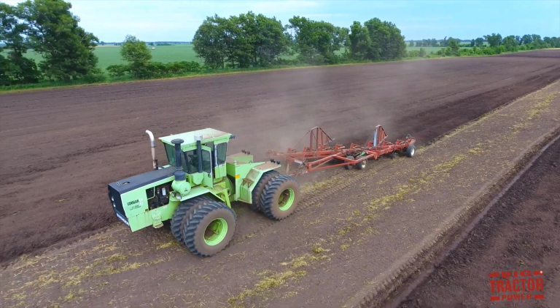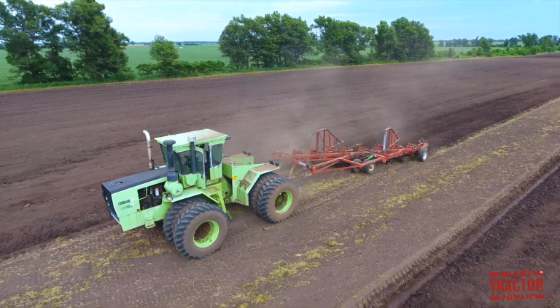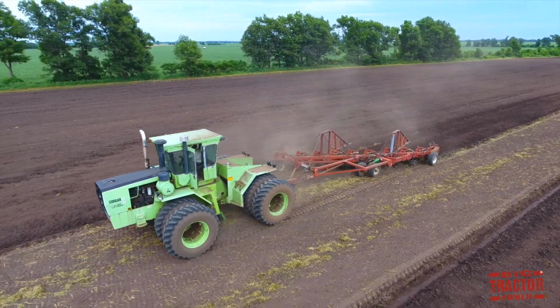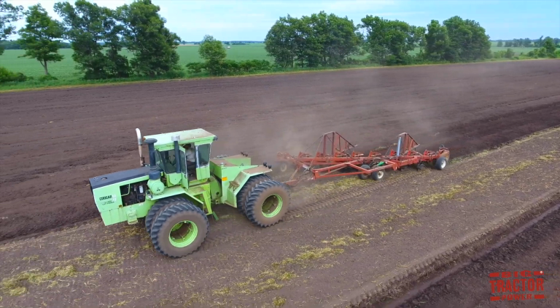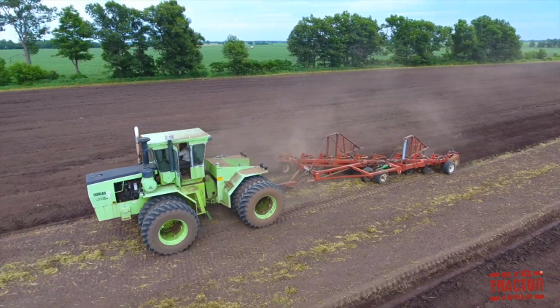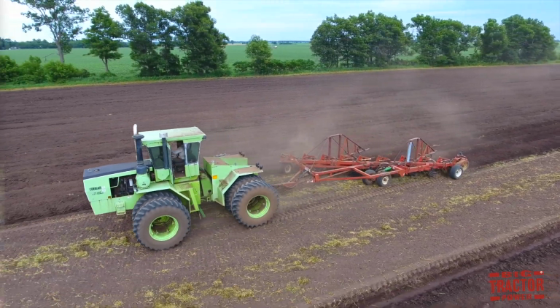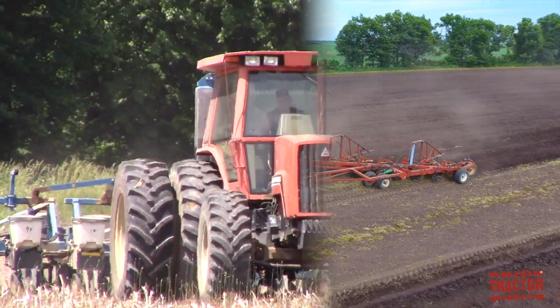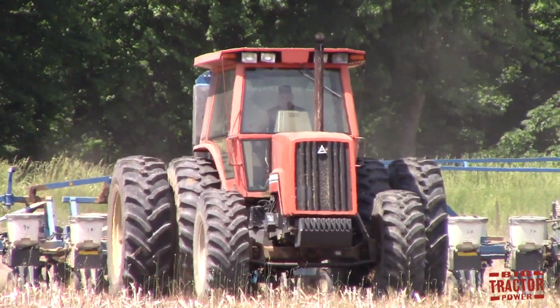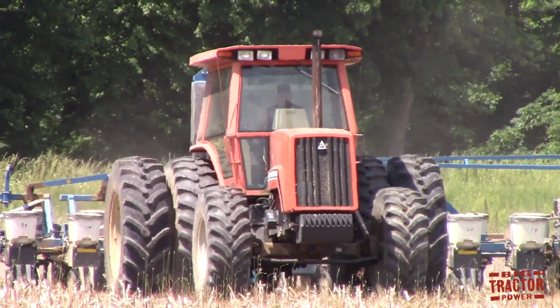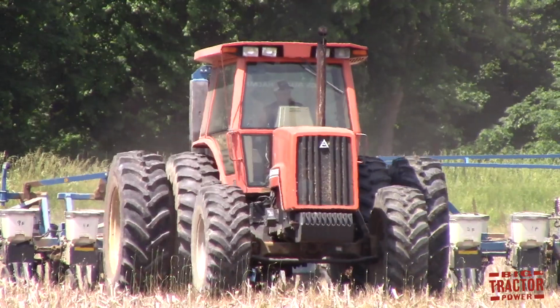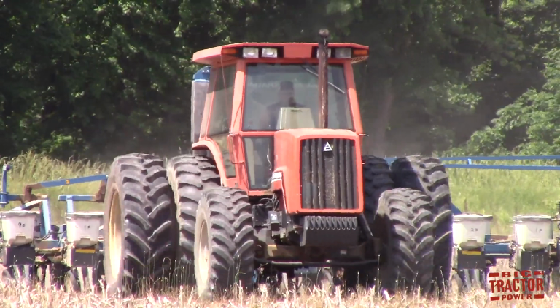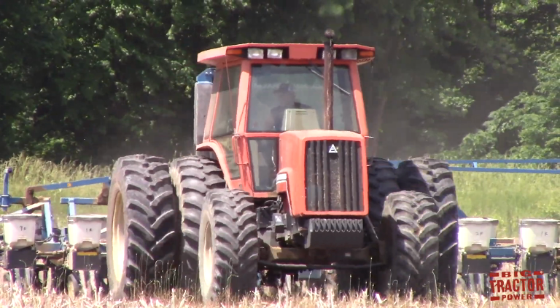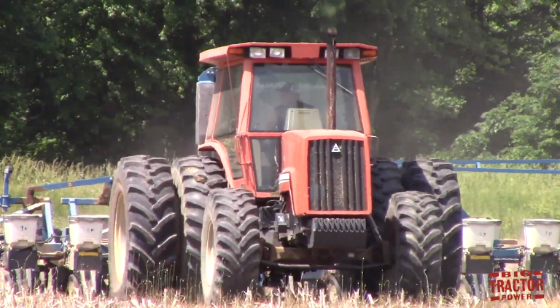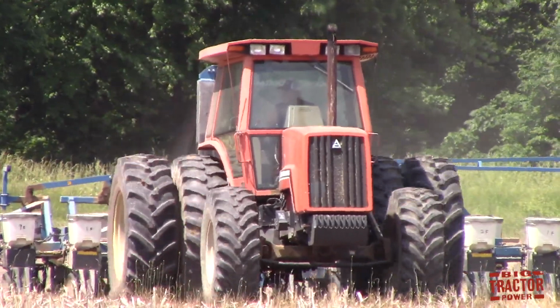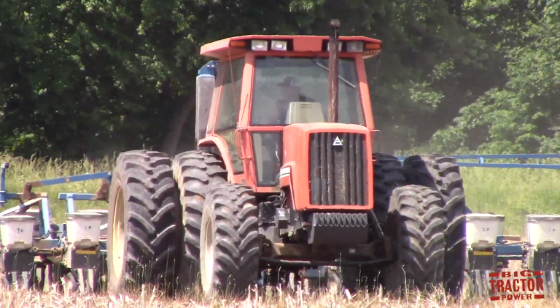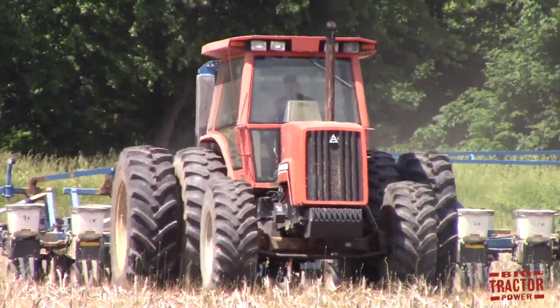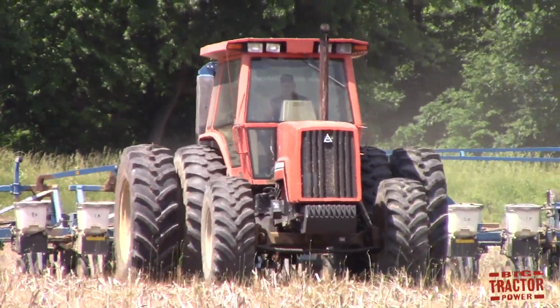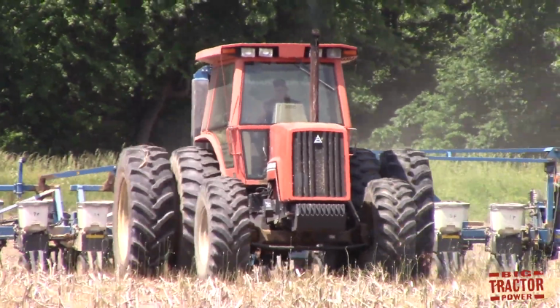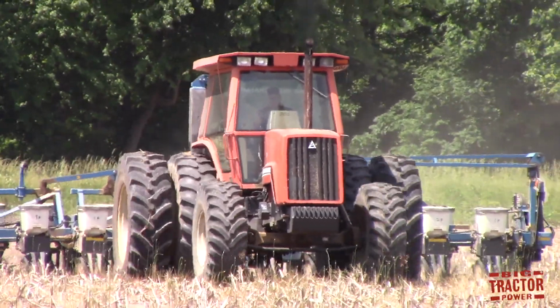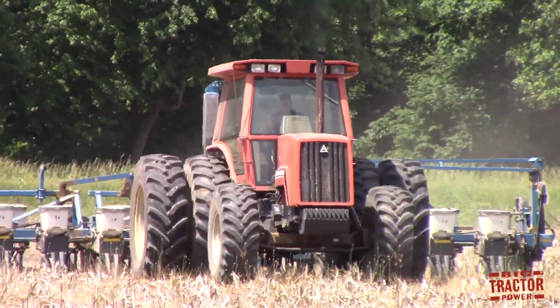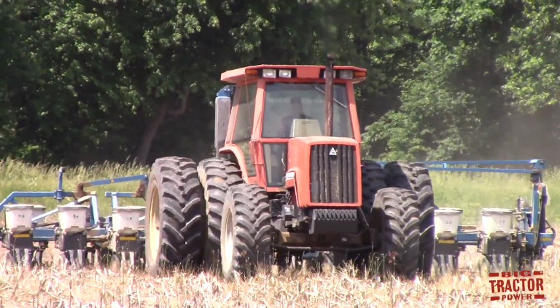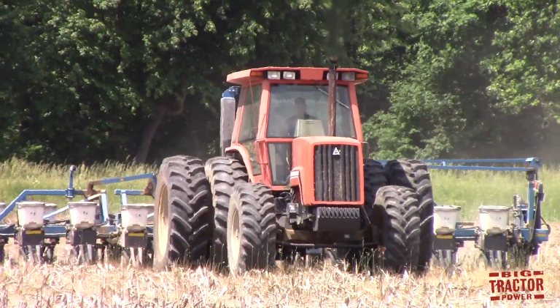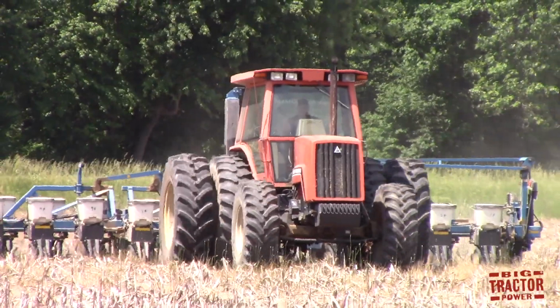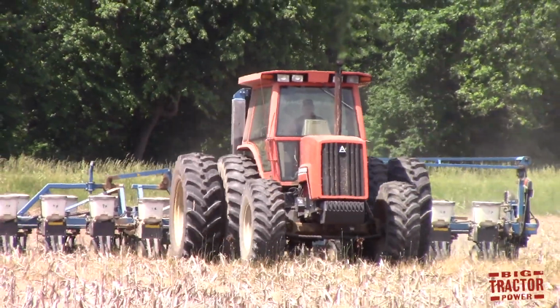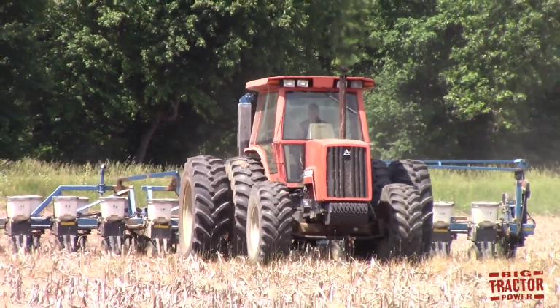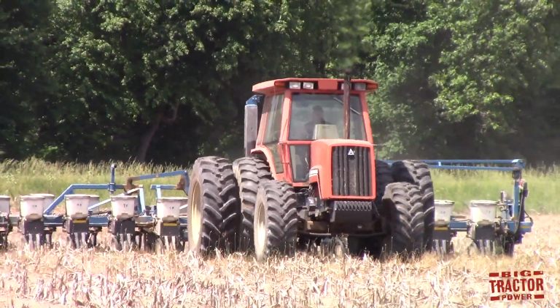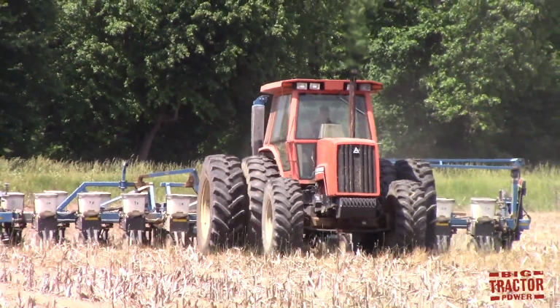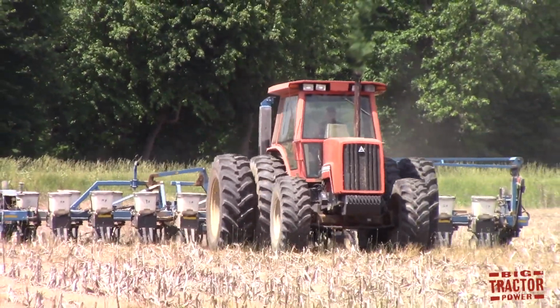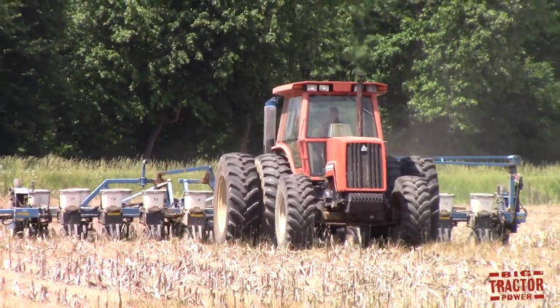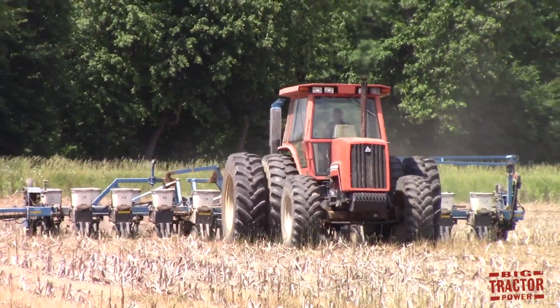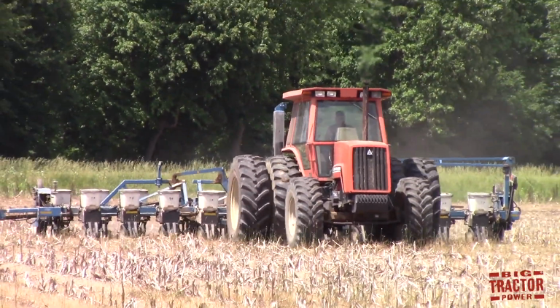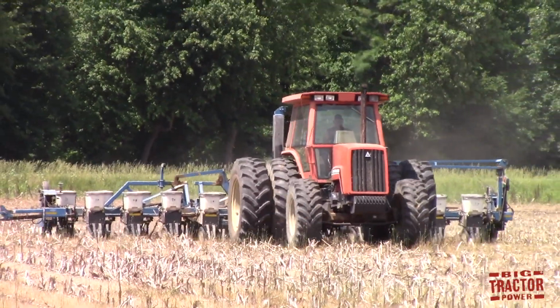For AGCO fans, I have a video on an Allis-Chalmers 8070 tractor. This is a very popular orange tractor from the early 1980s and was one of the last Allis-Chalmers tractors built before the company became Deutz-Allis.